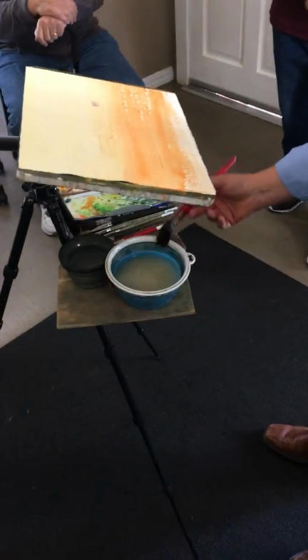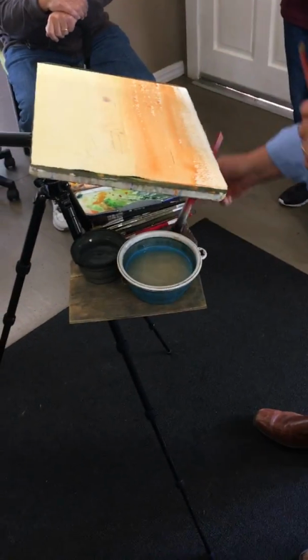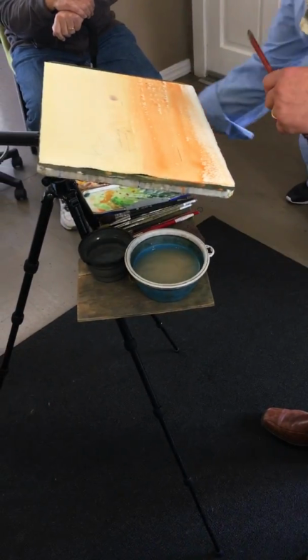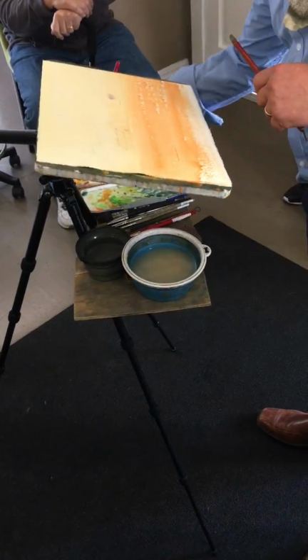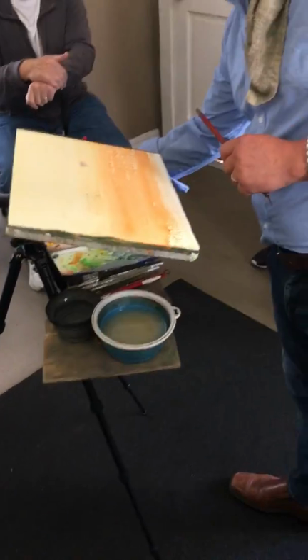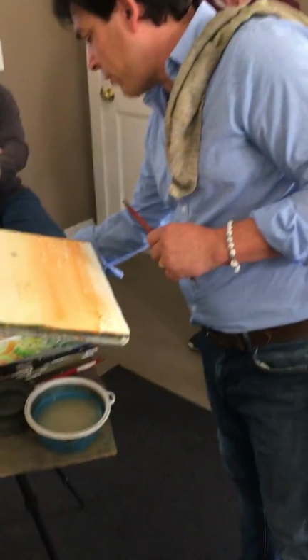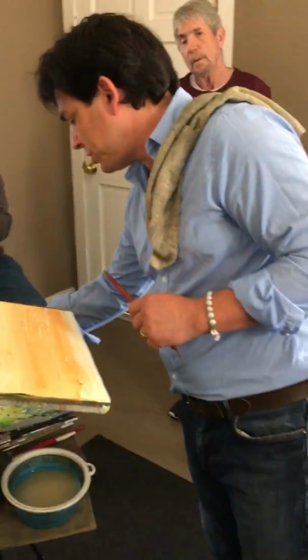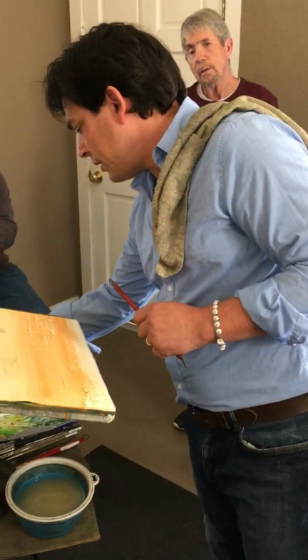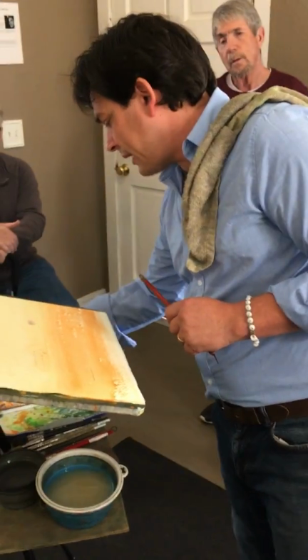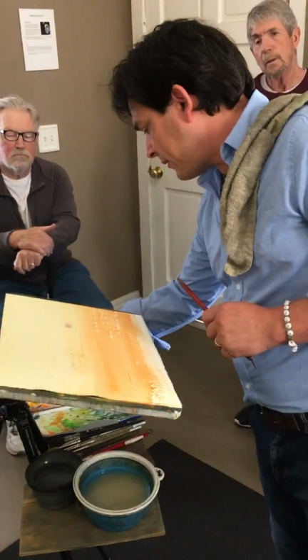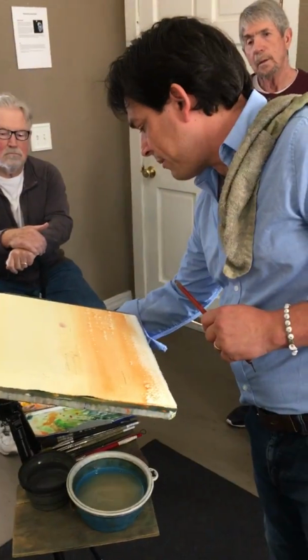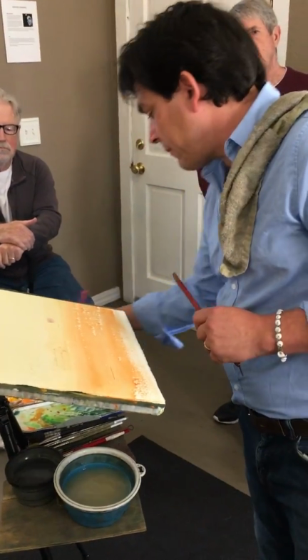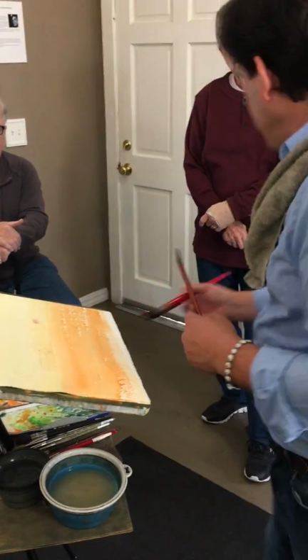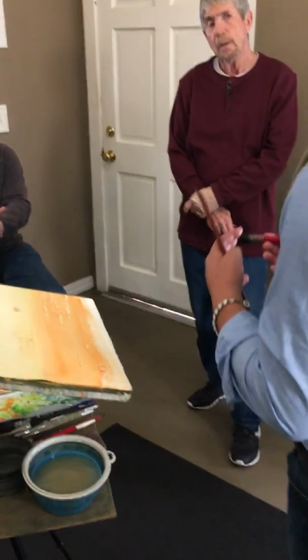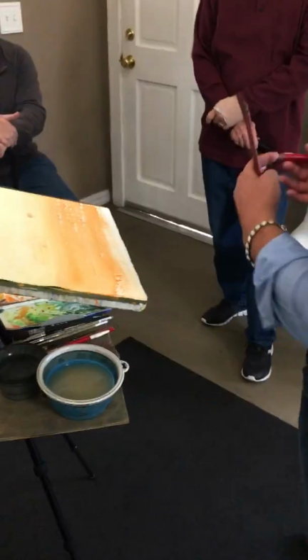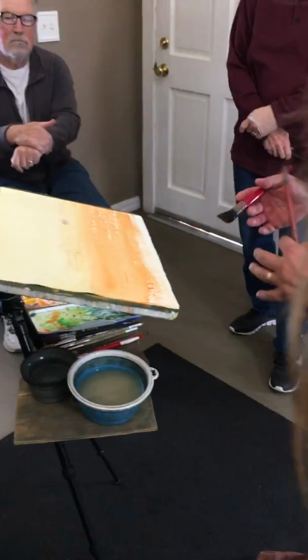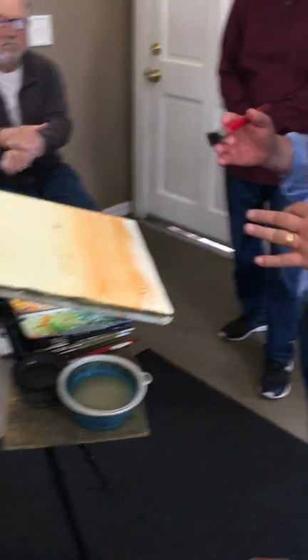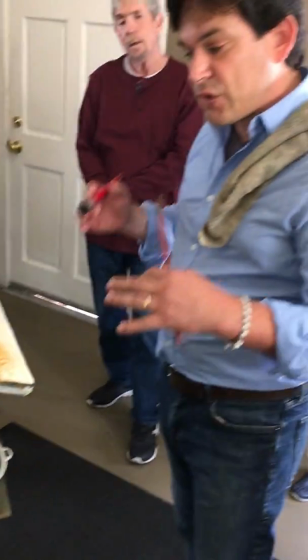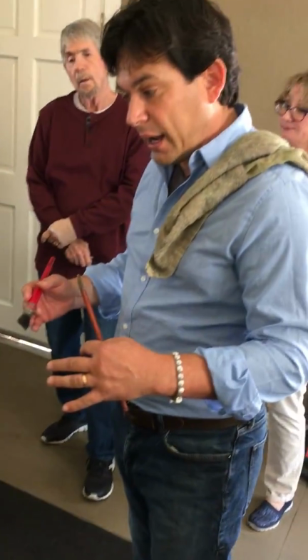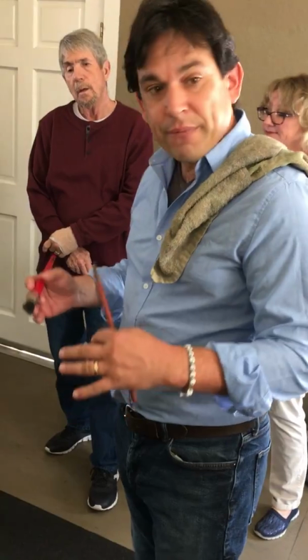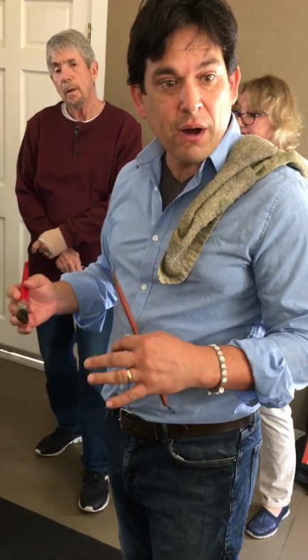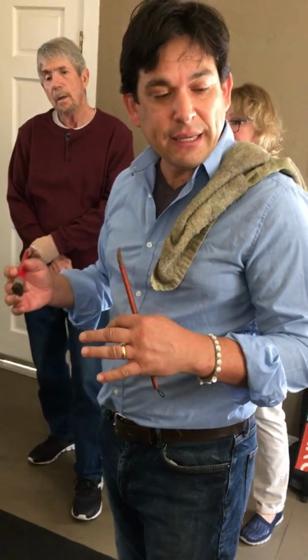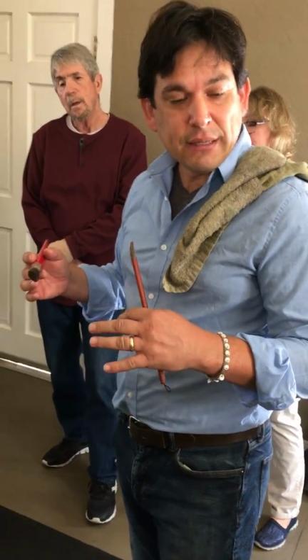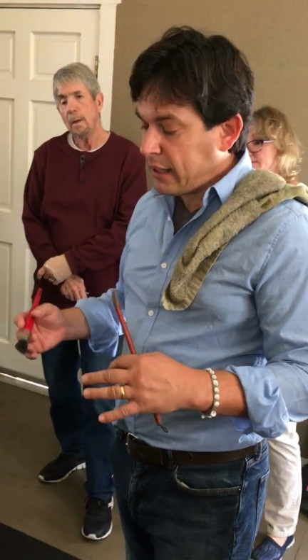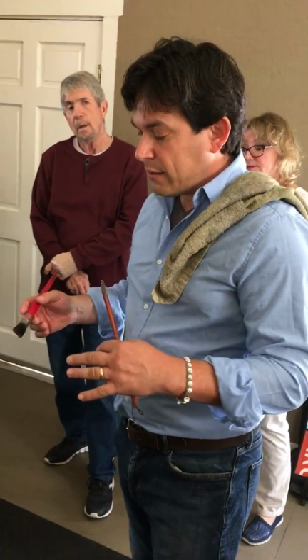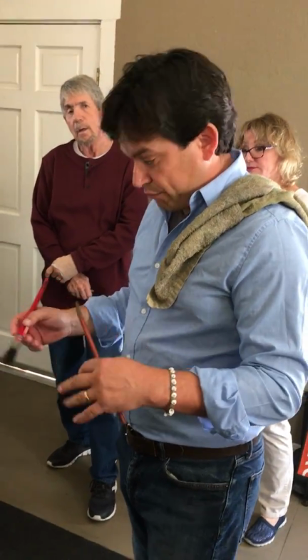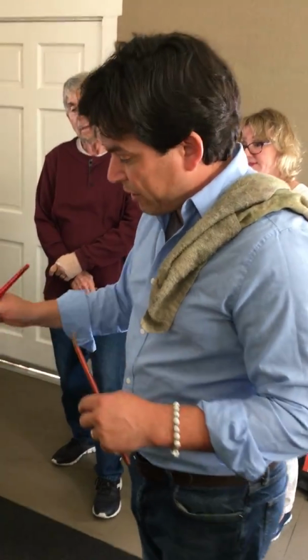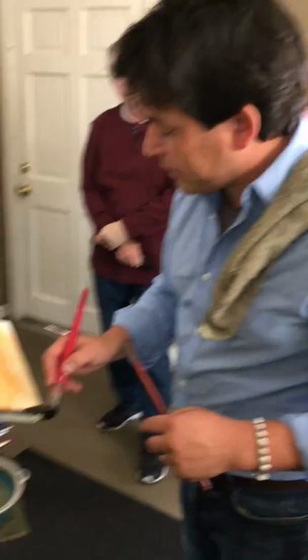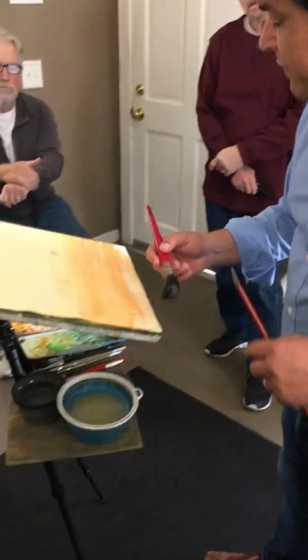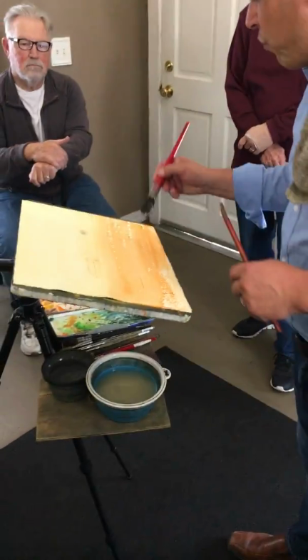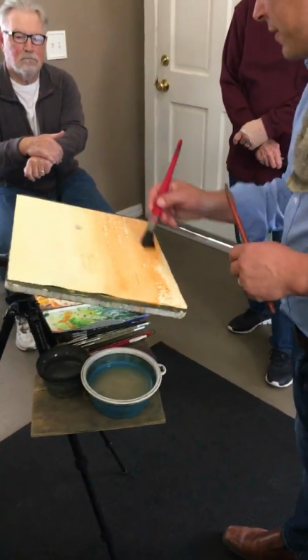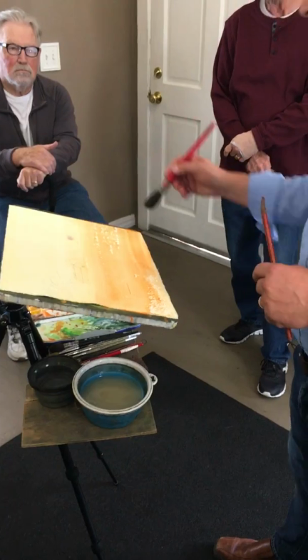It's coming from the fact of the brush dancing on top of the paper. I have rough paper and the paper is dry, so I can get dry brush work. If I had wet the surface of this paper, you'd never get that.